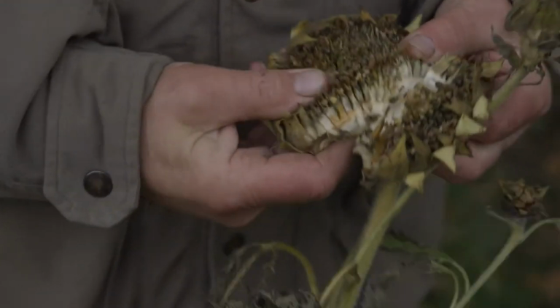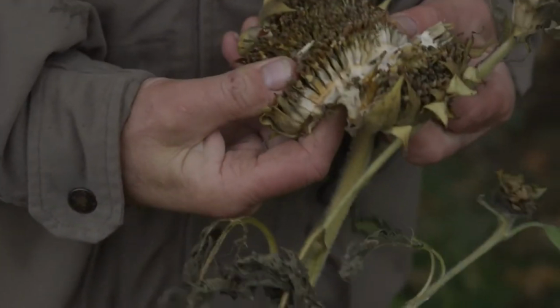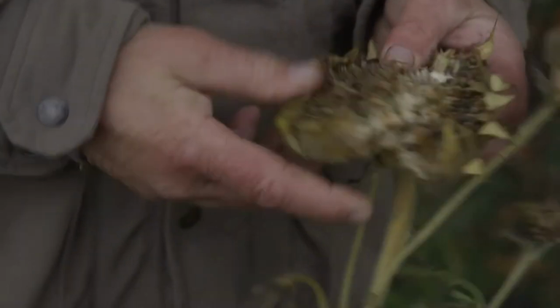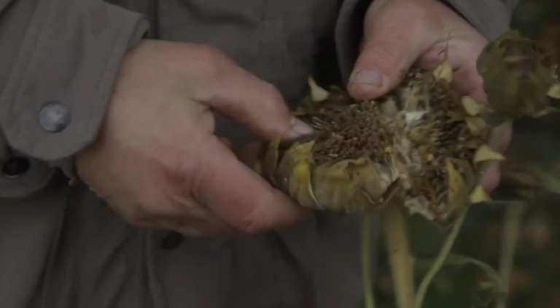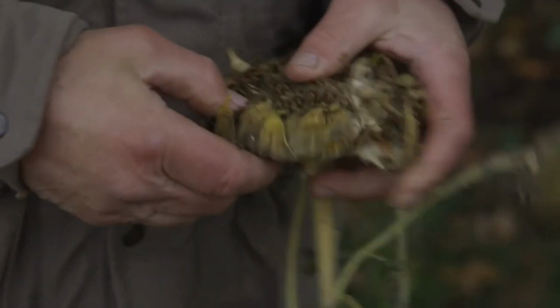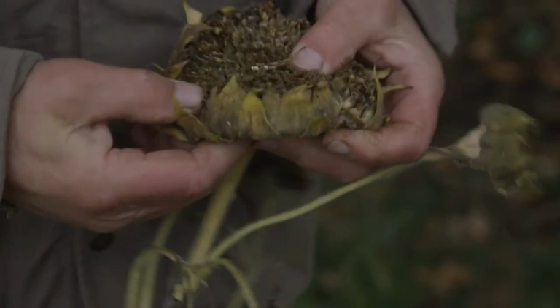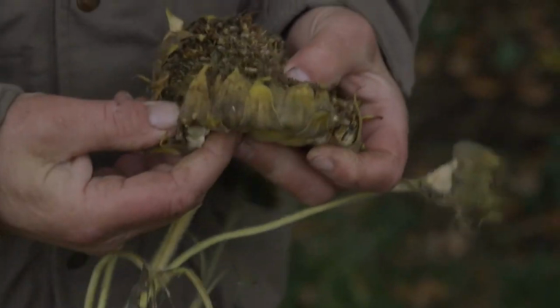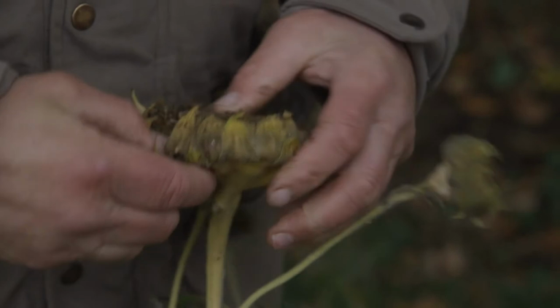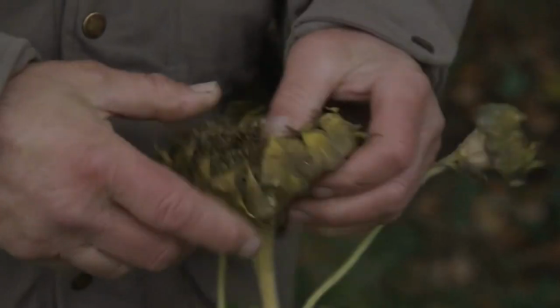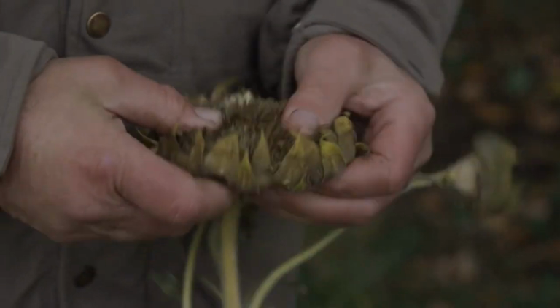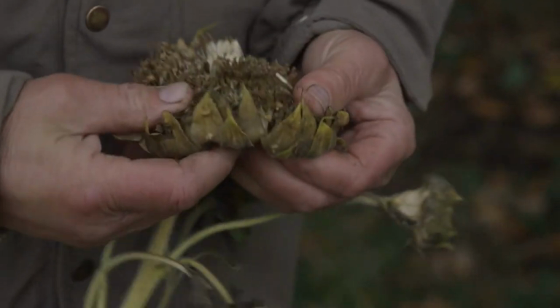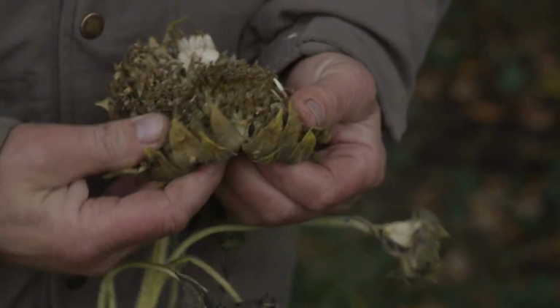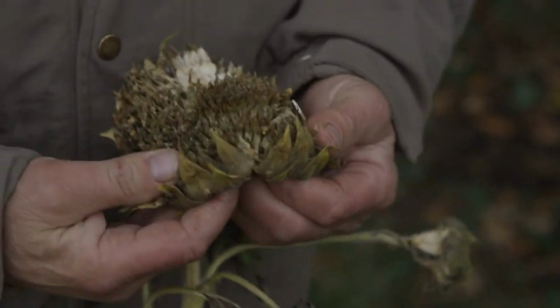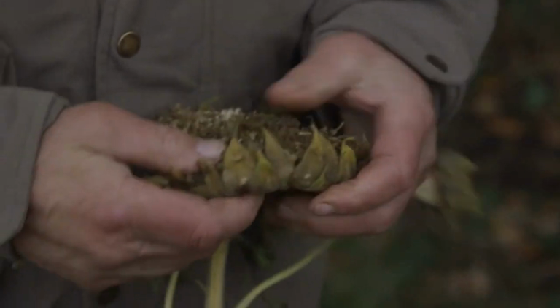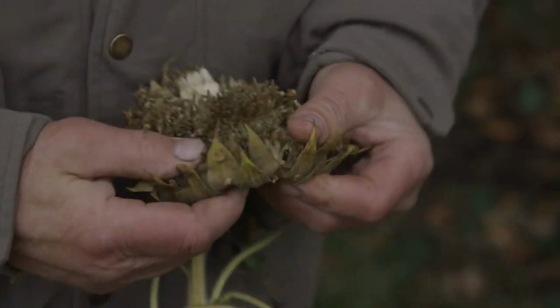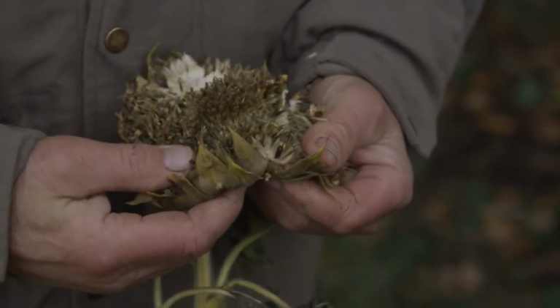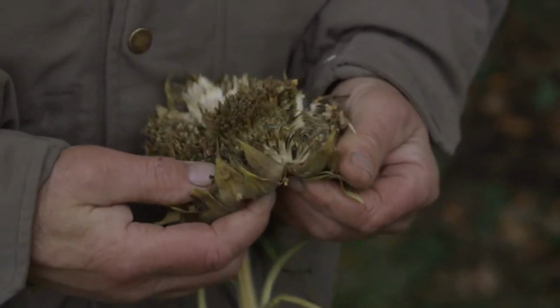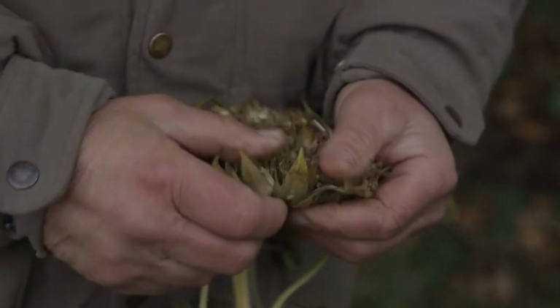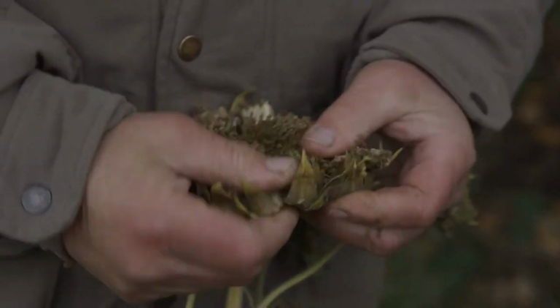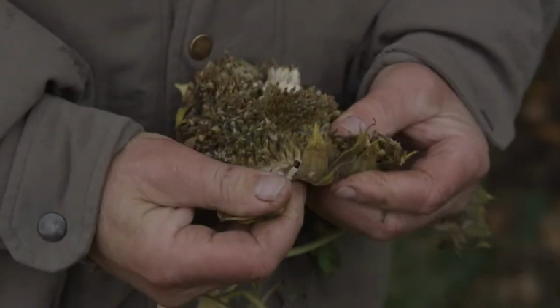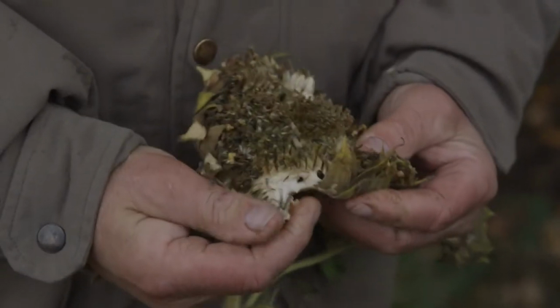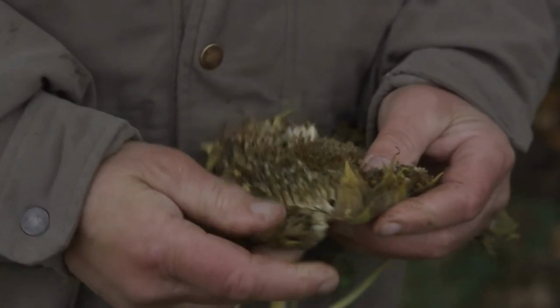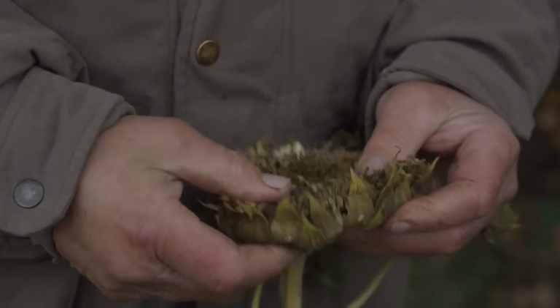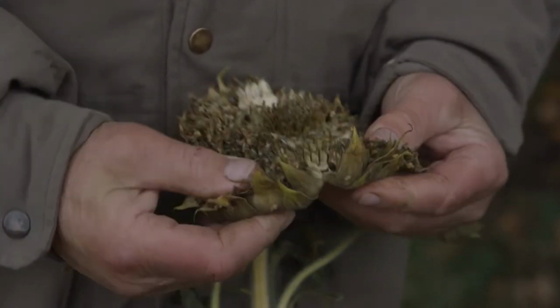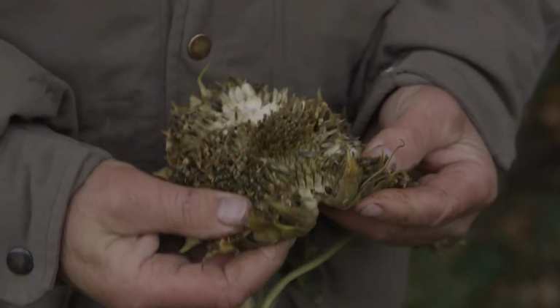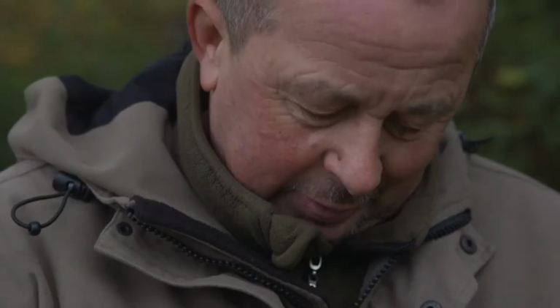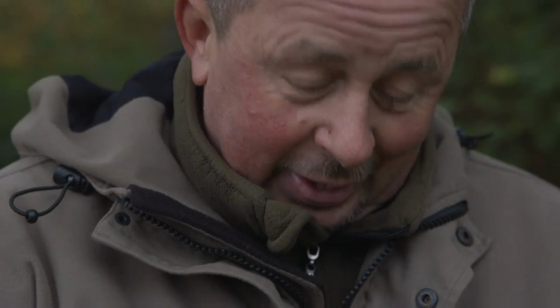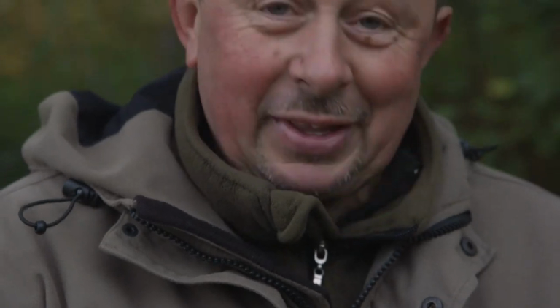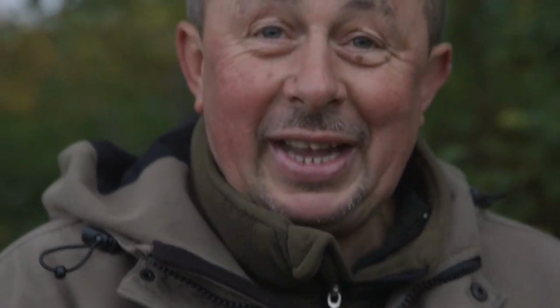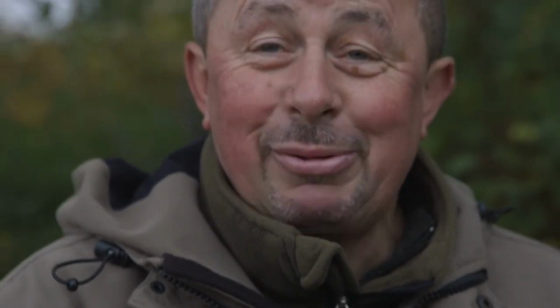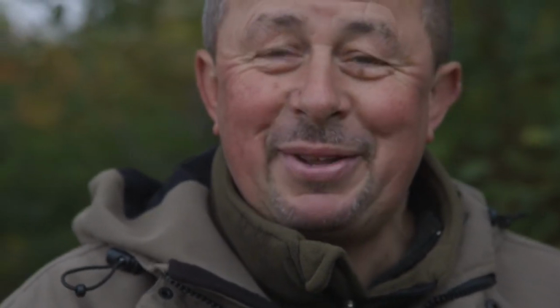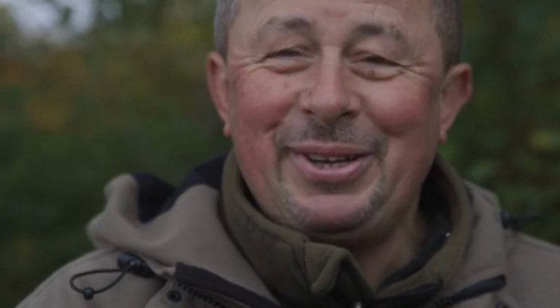As you can see, a lot of the seeds are already gone. The field mice and such would feed off these seeds, and then the owls feed on the mice.